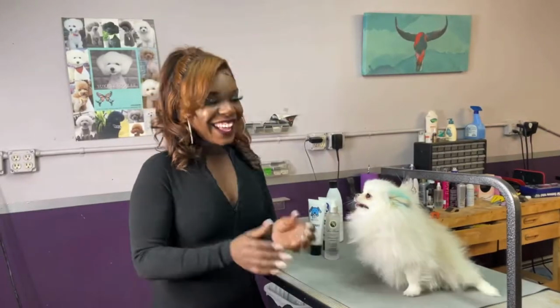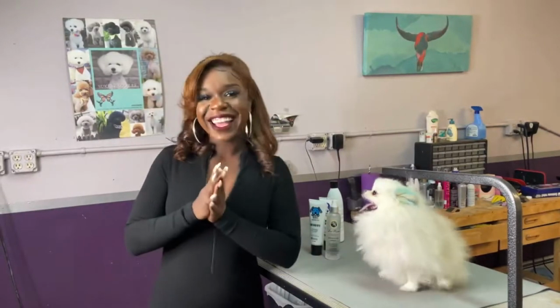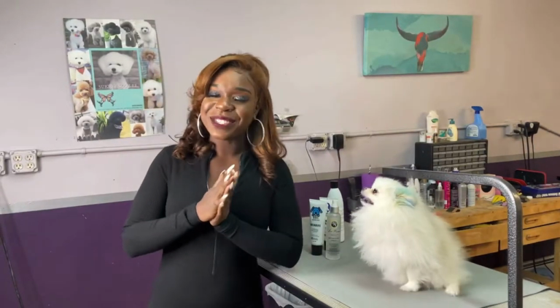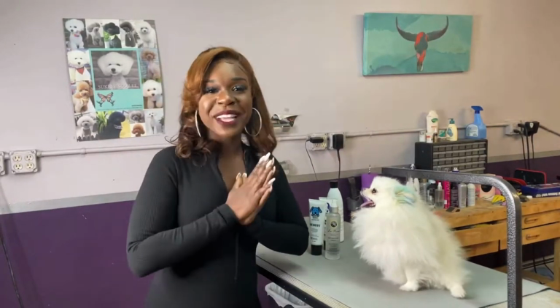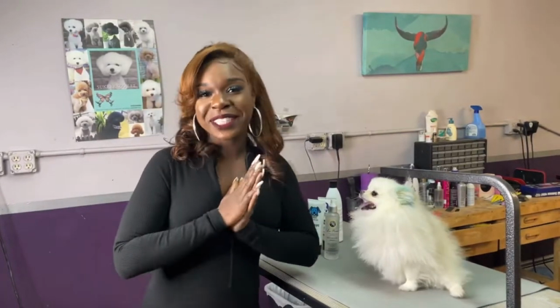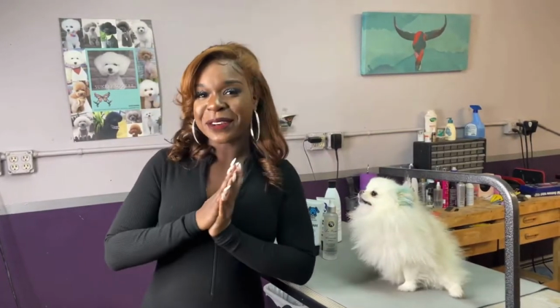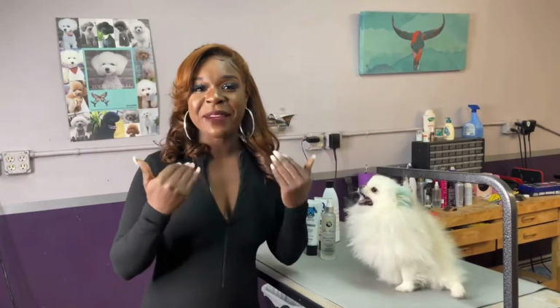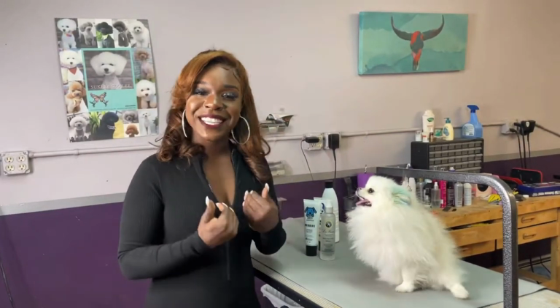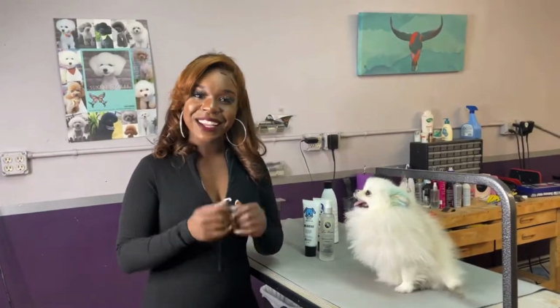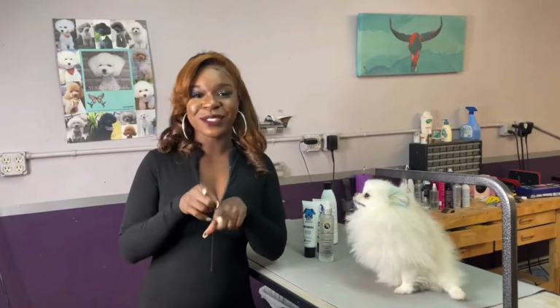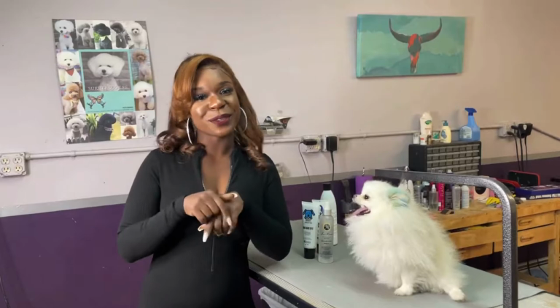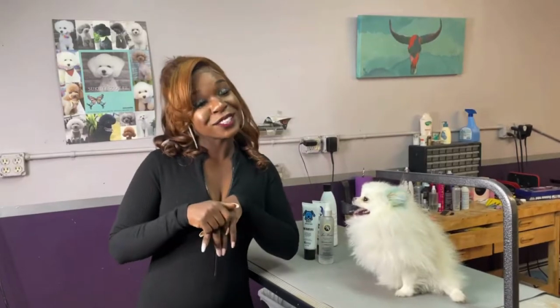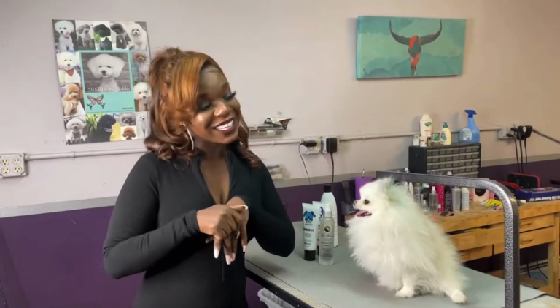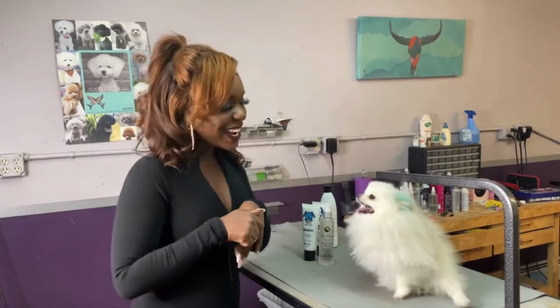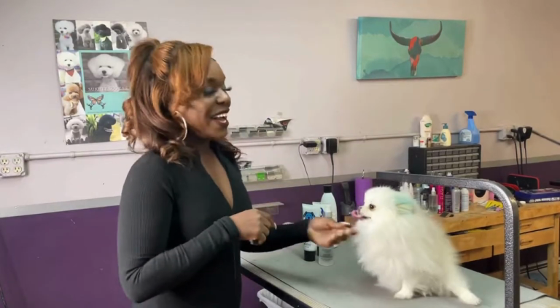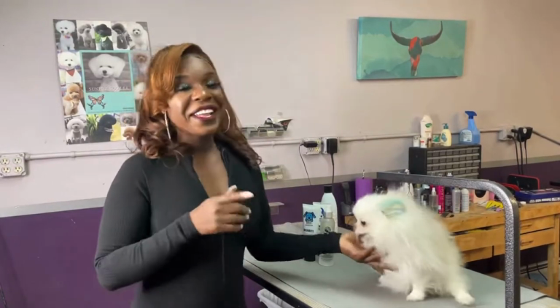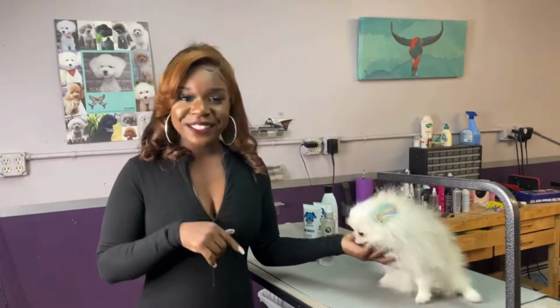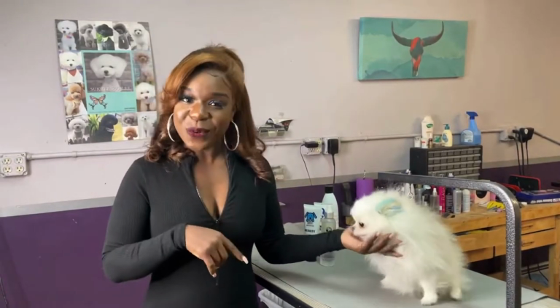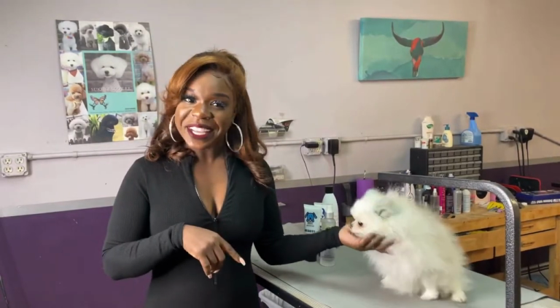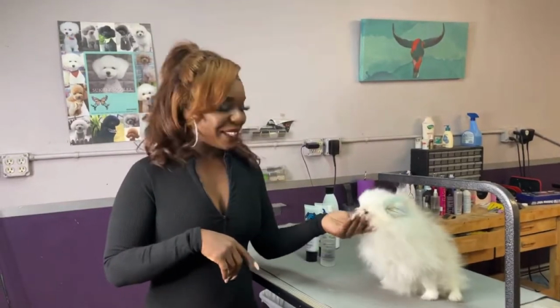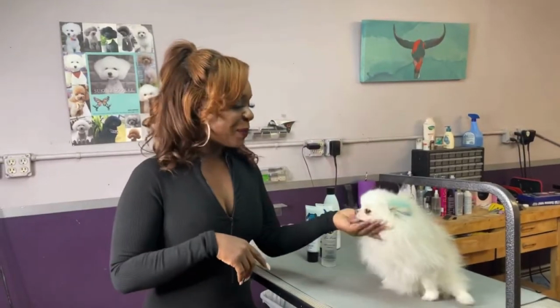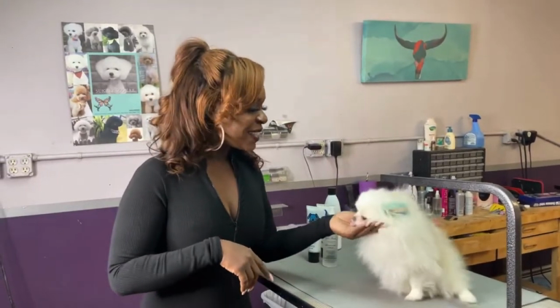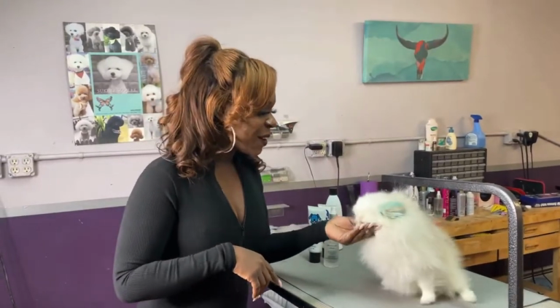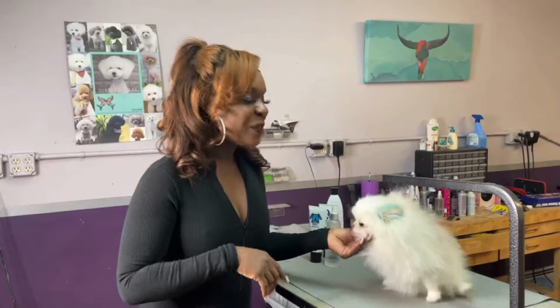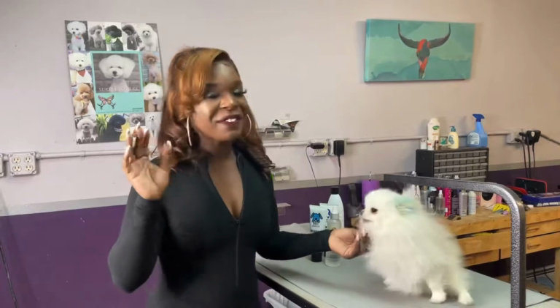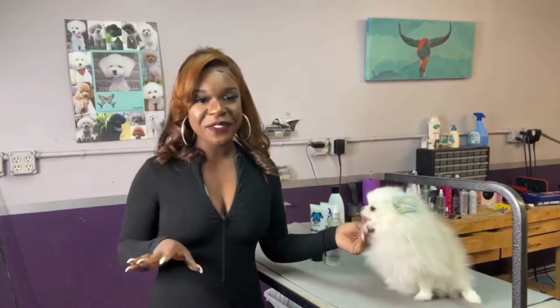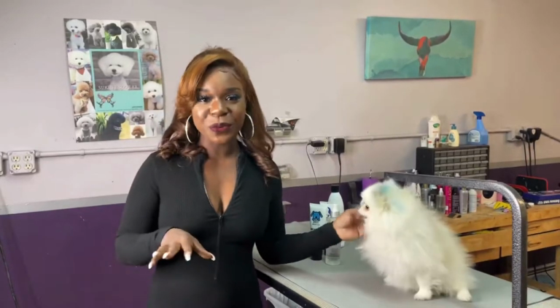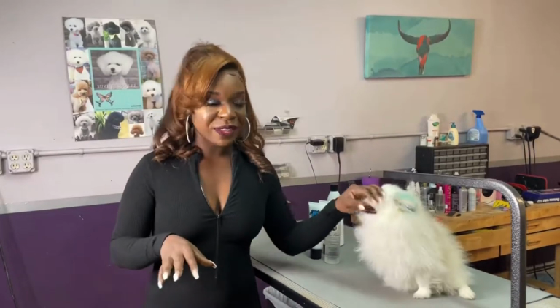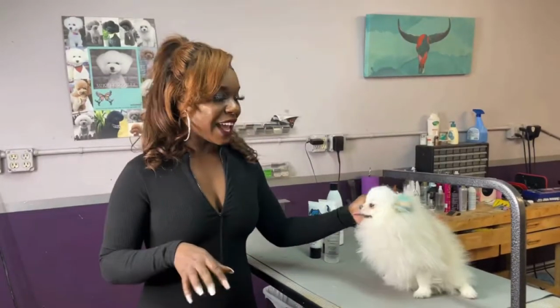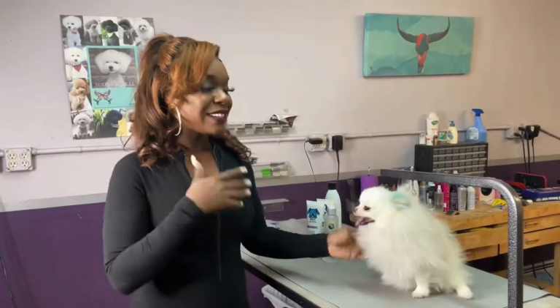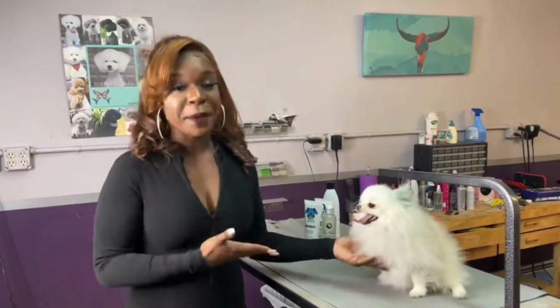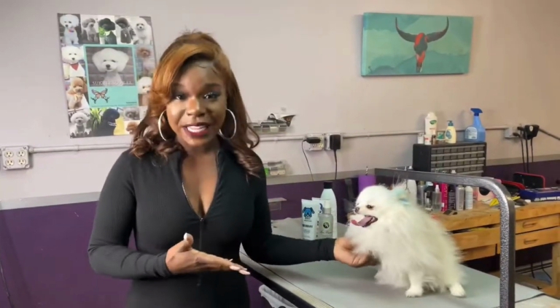Hey guys, welcome back to my channel. I am Ashley Ann, also known as The Grooming and Shreddenair. And this vocal one here is my boo Esco. I have a really fun groom with him today — he's a Pomeranian.